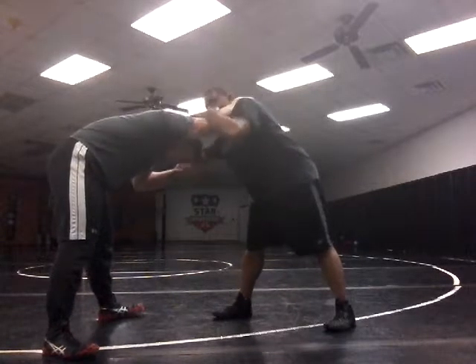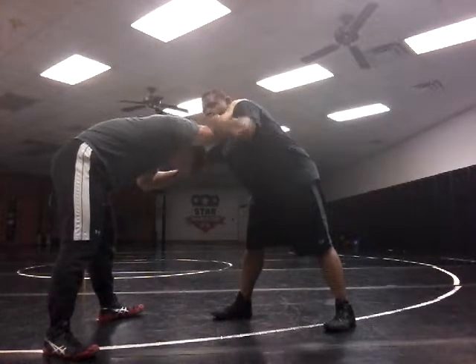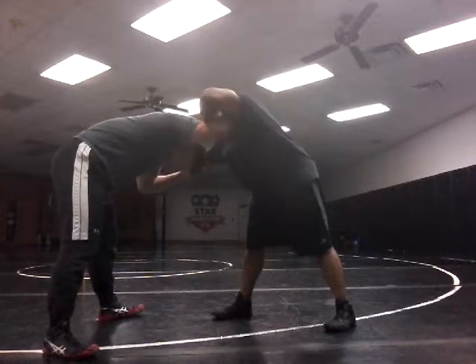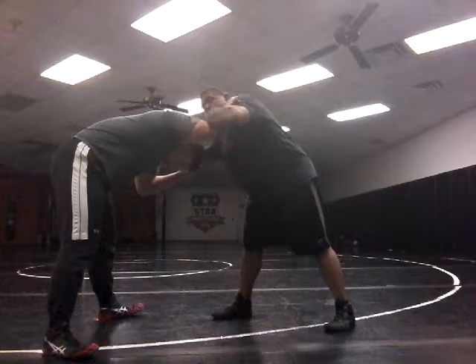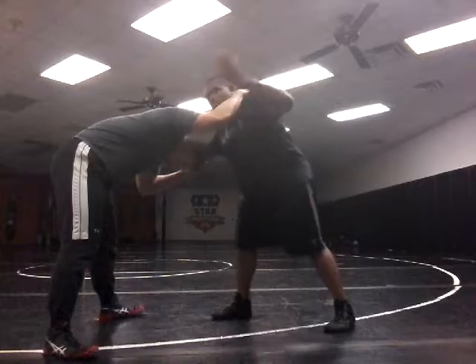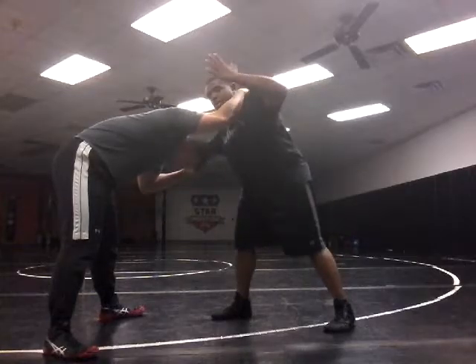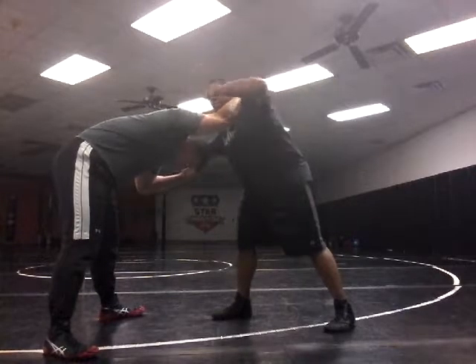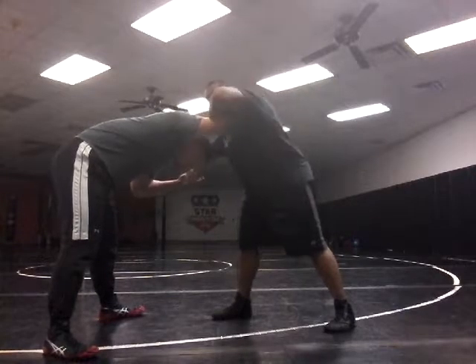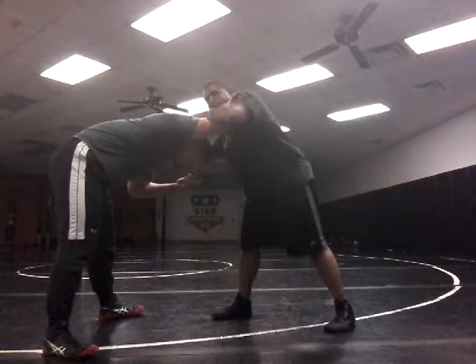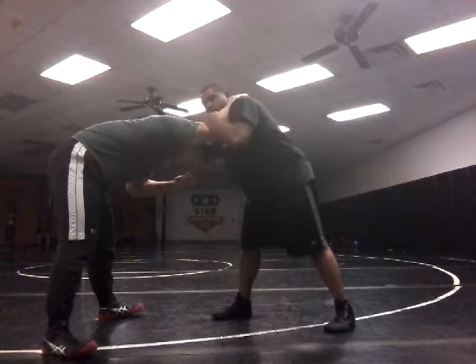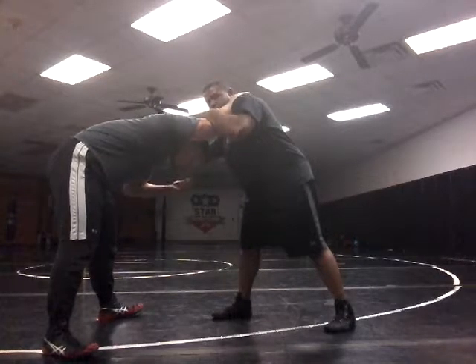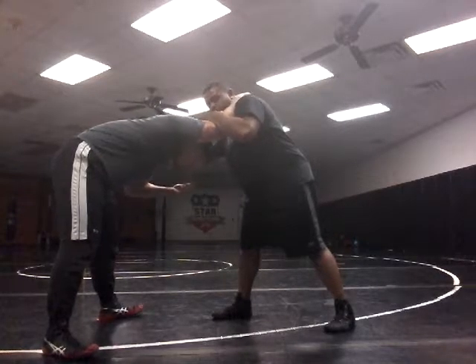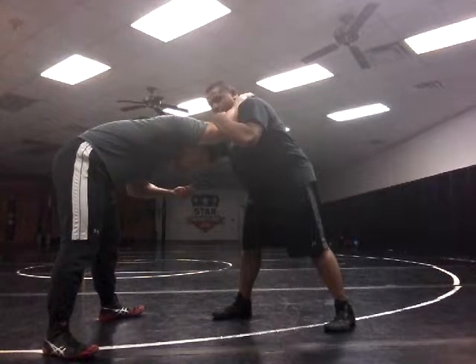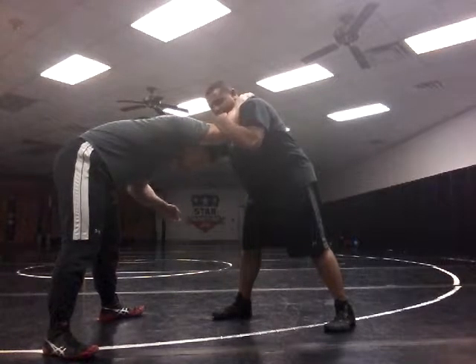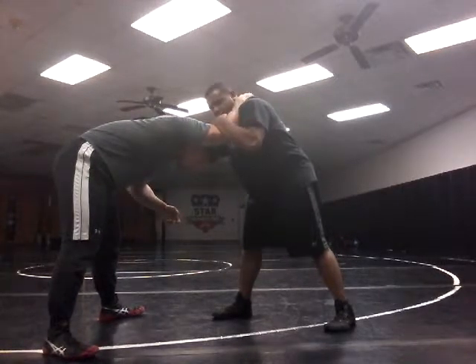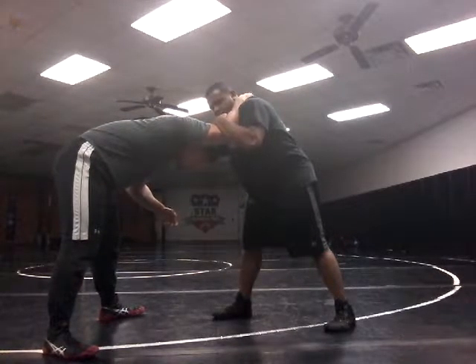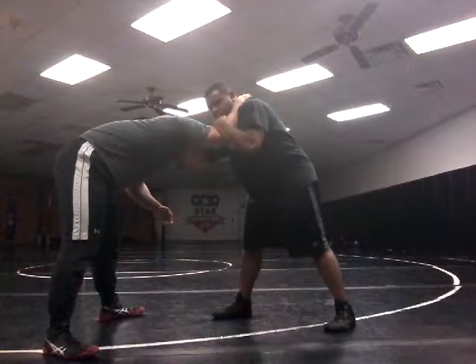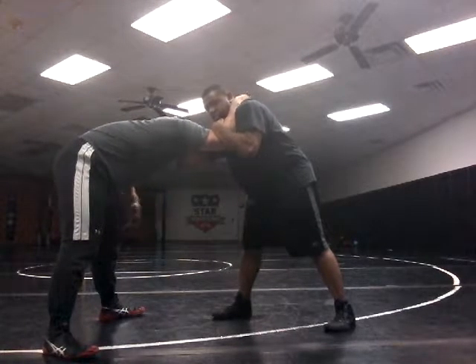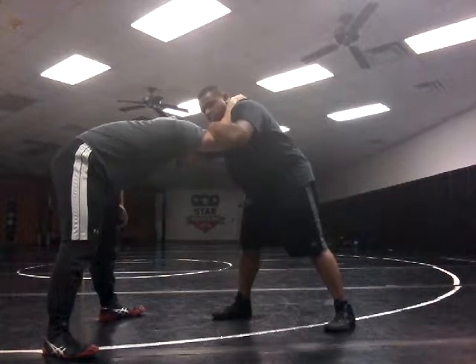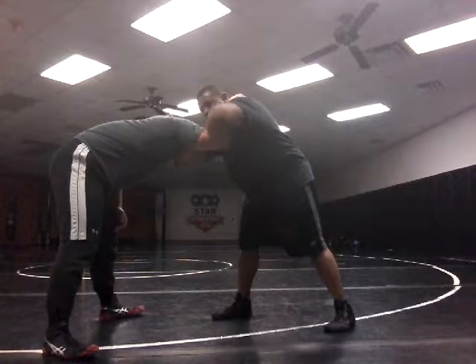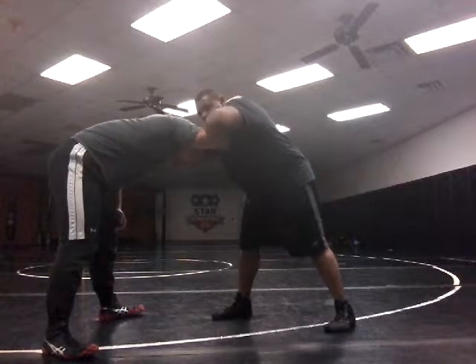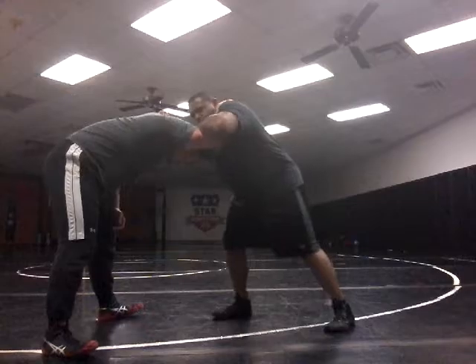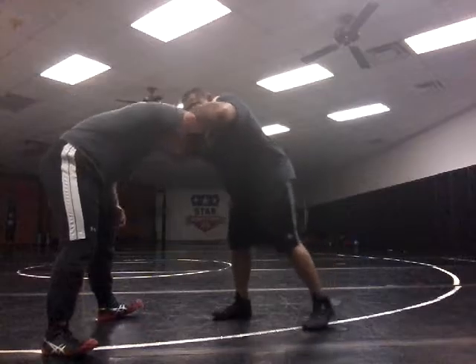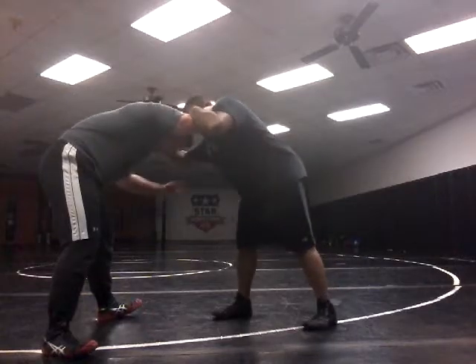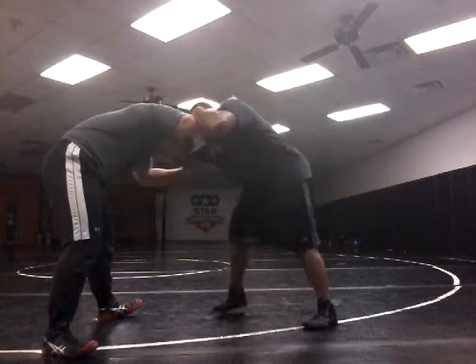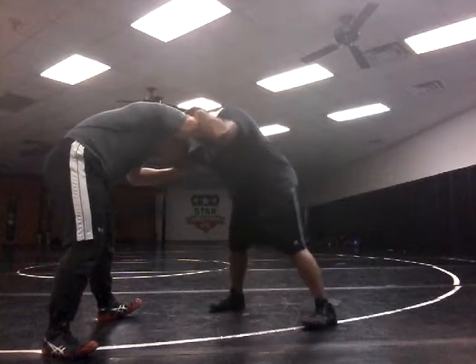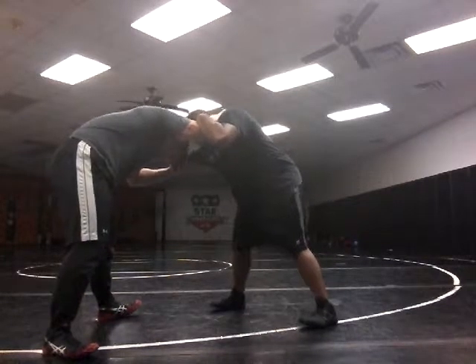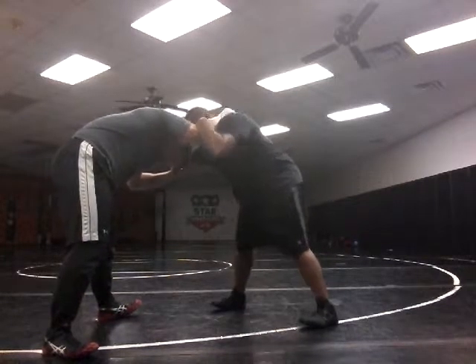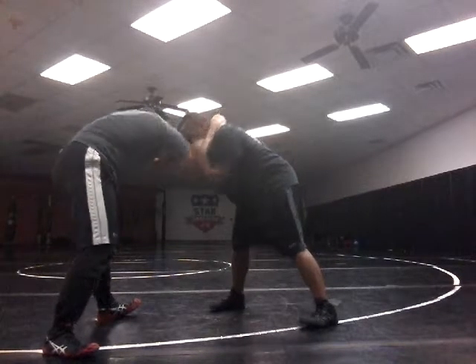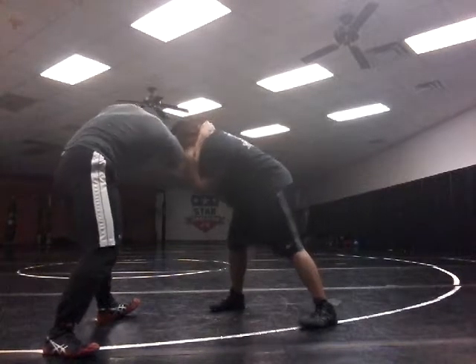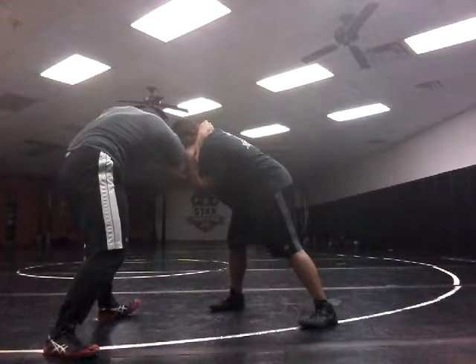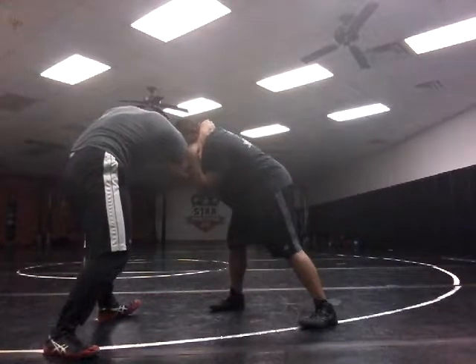I'm going to bring my hand from the outside and I'm going to grab inside onto his elbow. Next, I'm going to bring his arm inside.